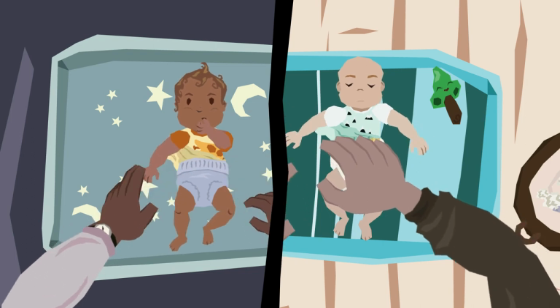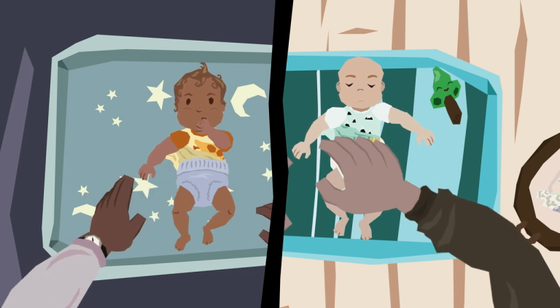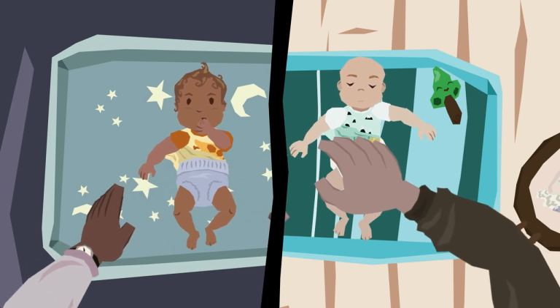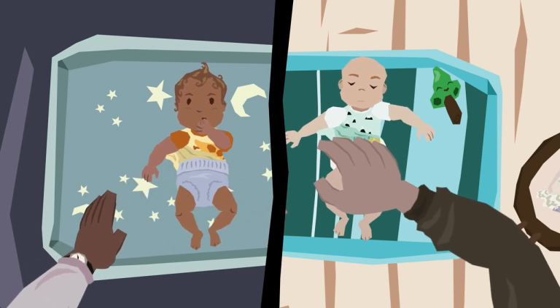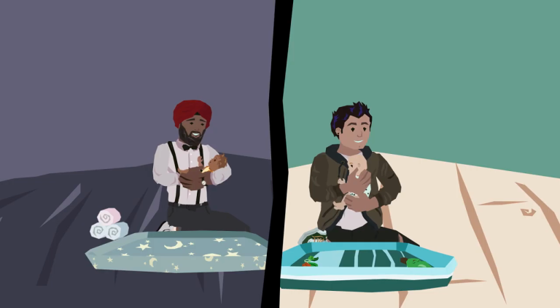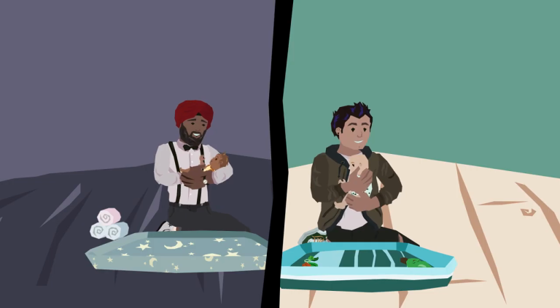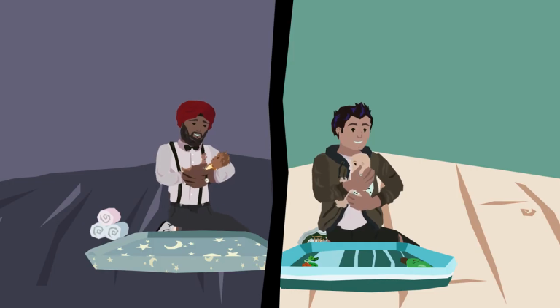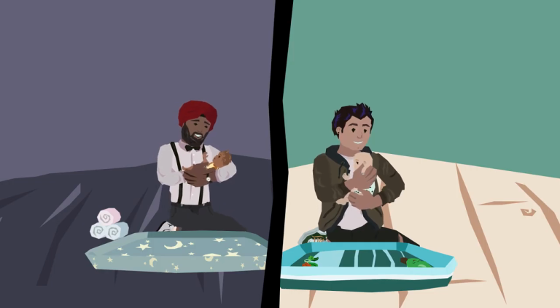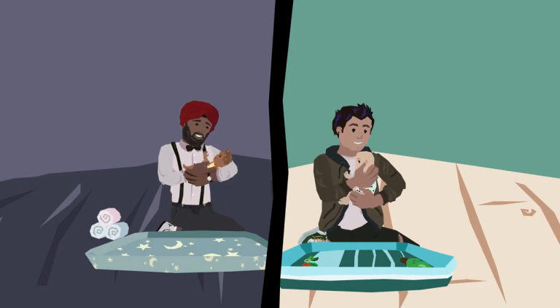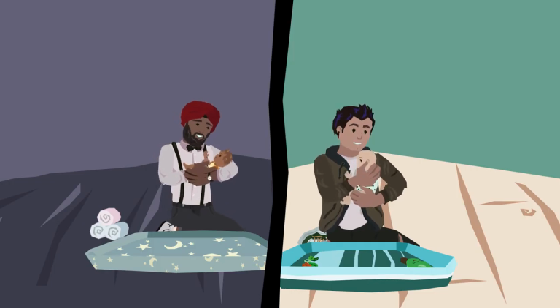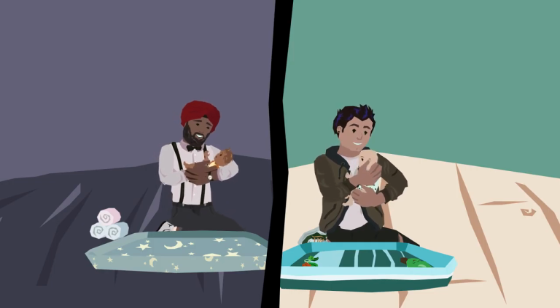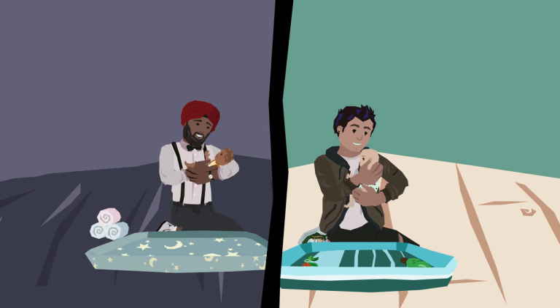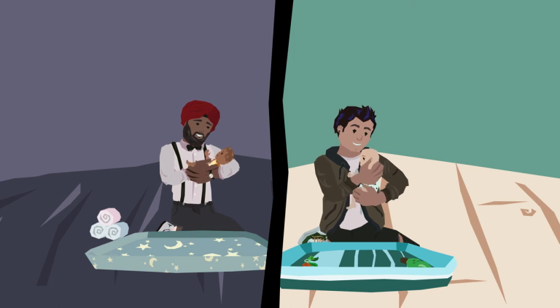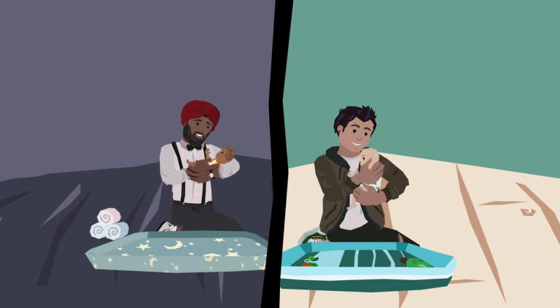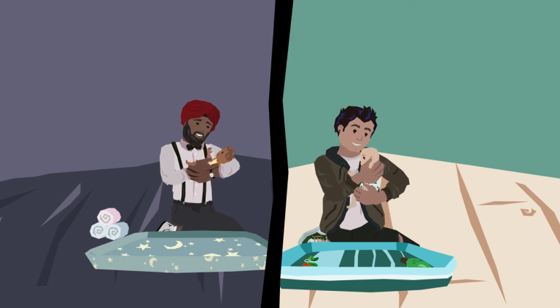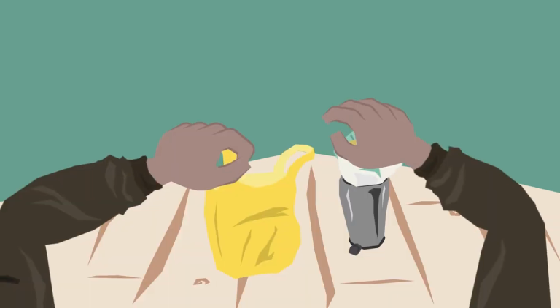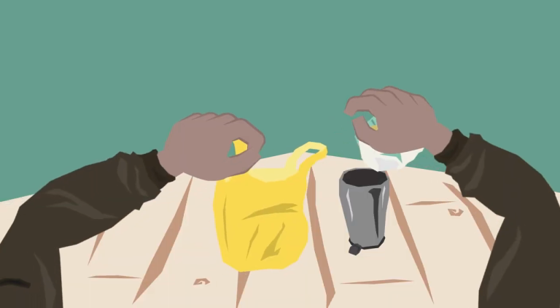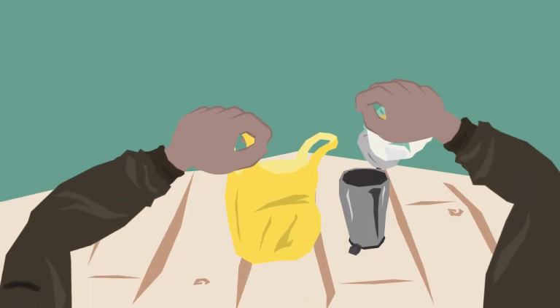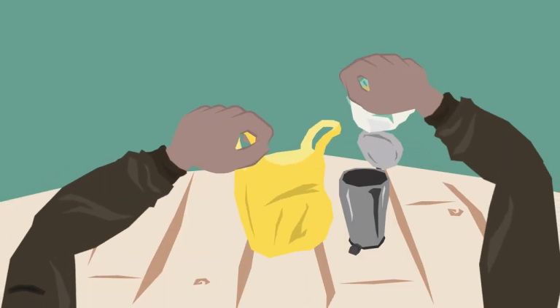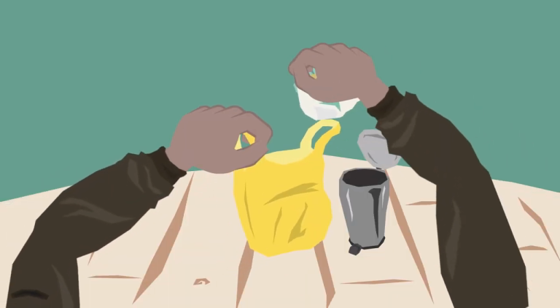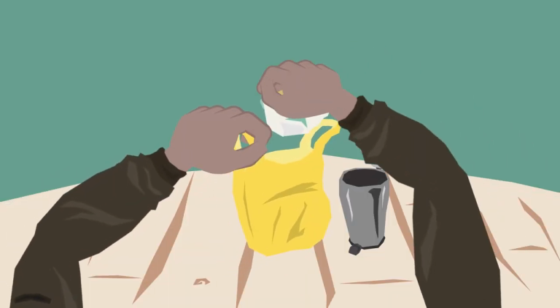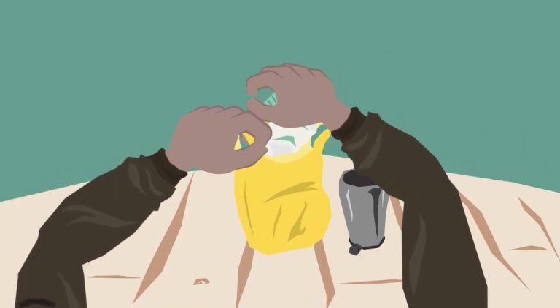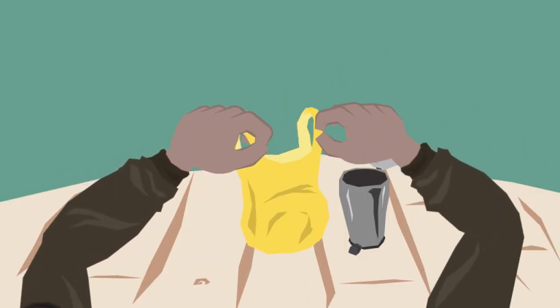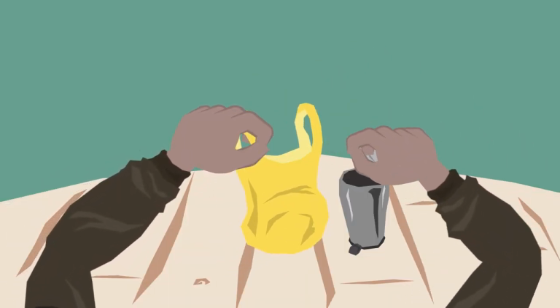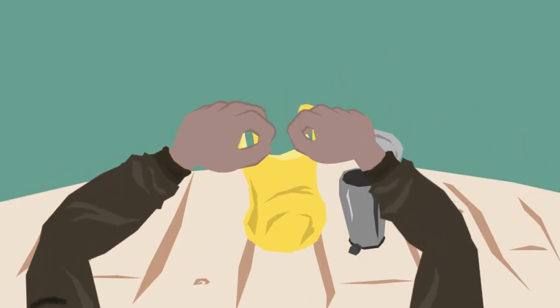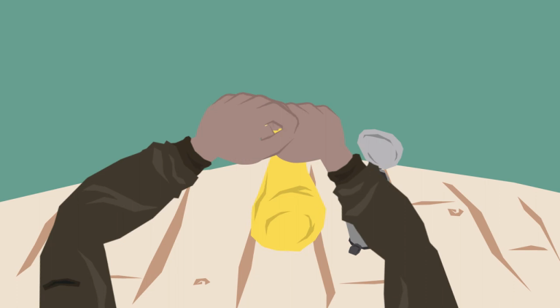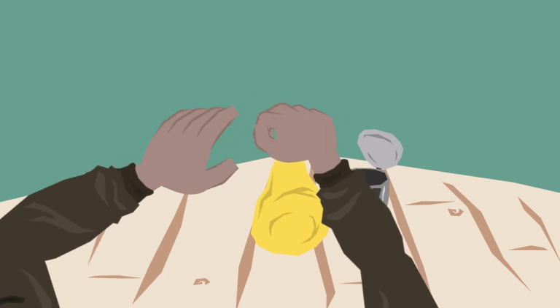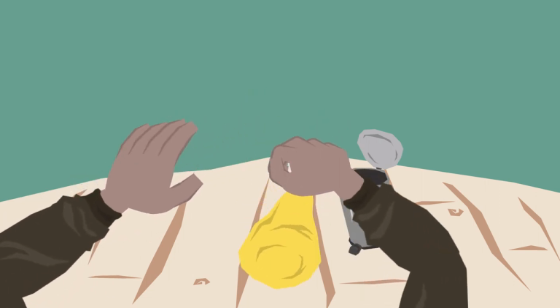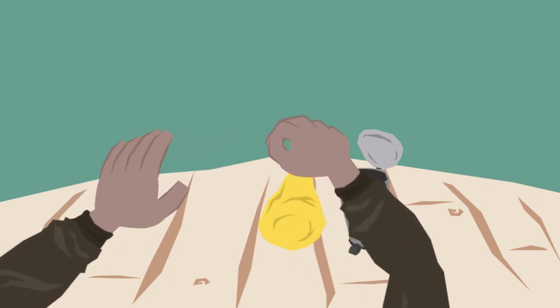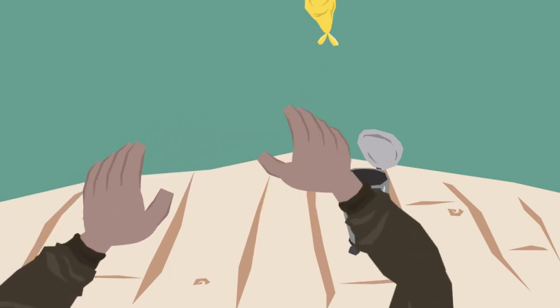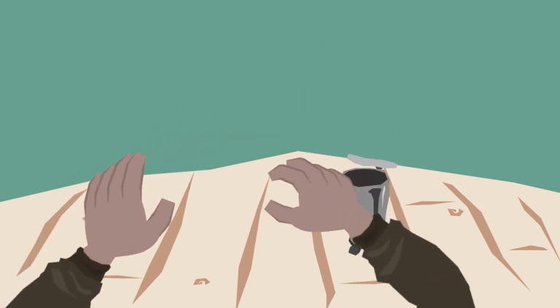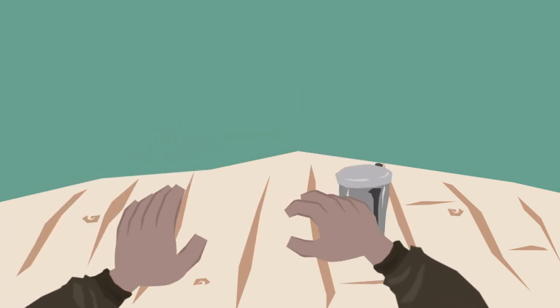Dress your baby and give them a big kiss and hug, after checking that your hands are clean. Place the dirty nappy in a nappy sack, tie it up and put it straight in the bin.